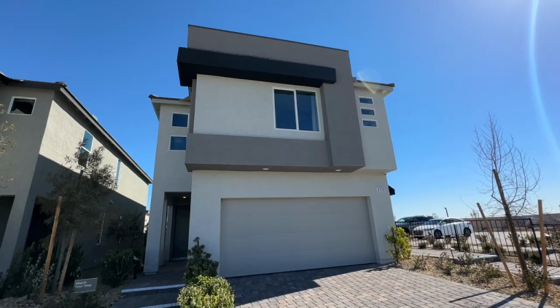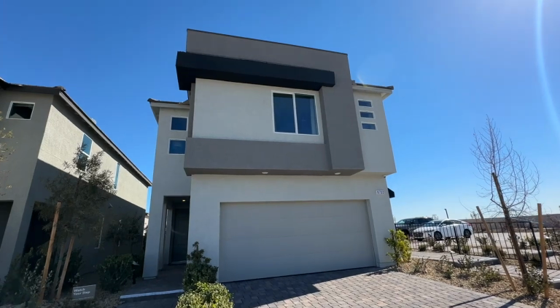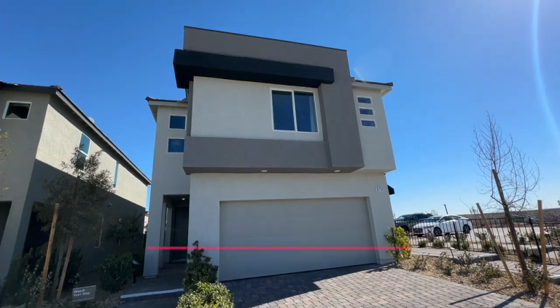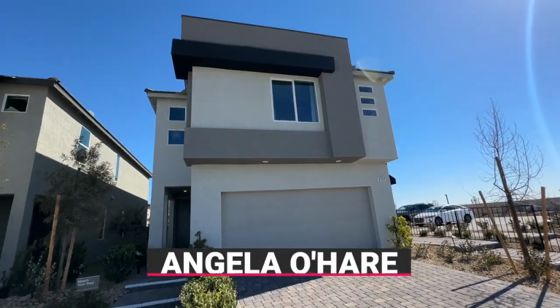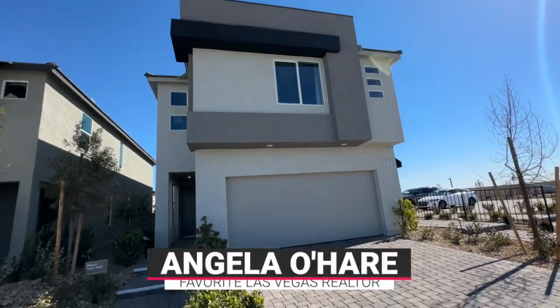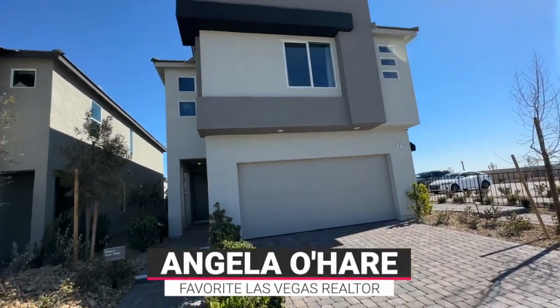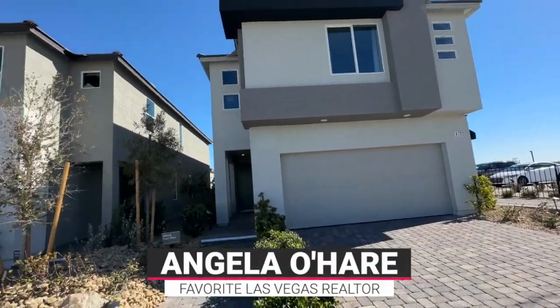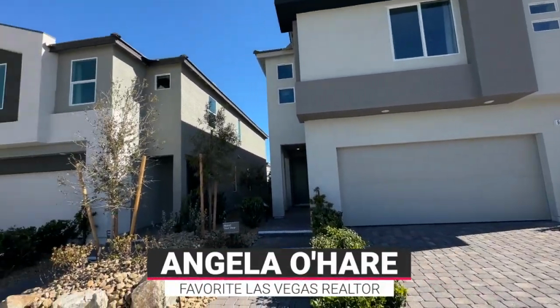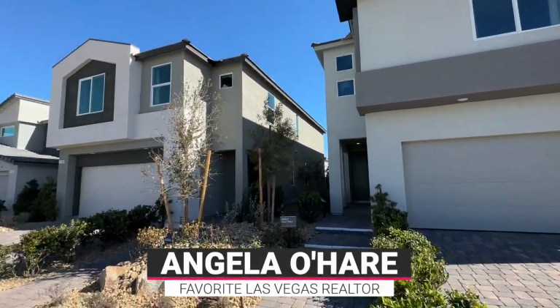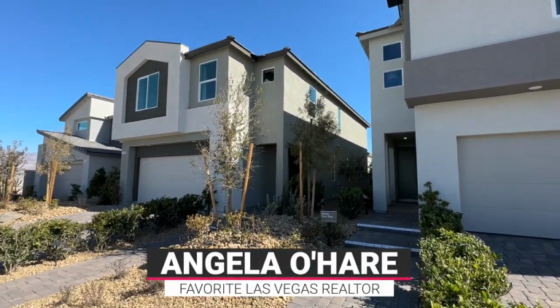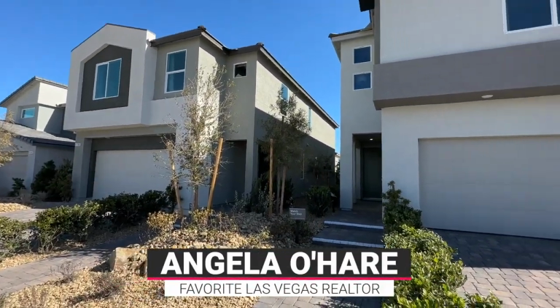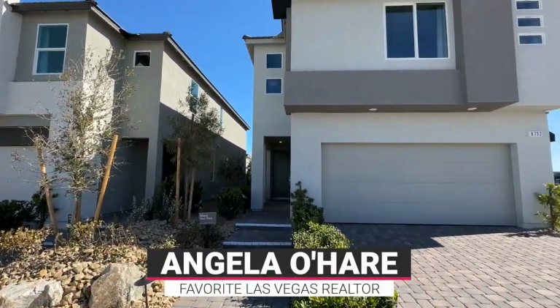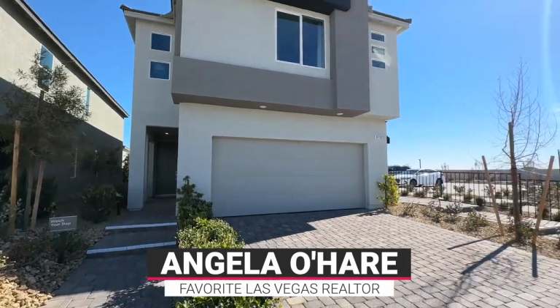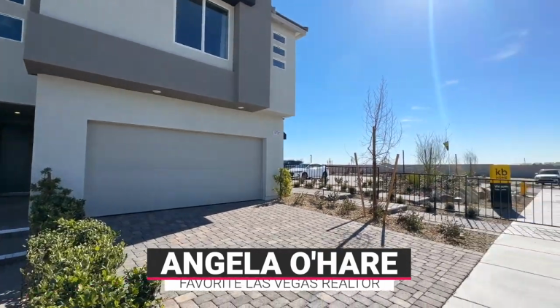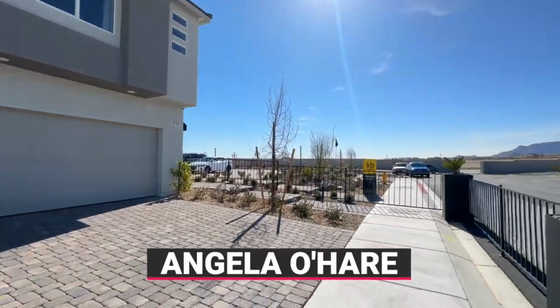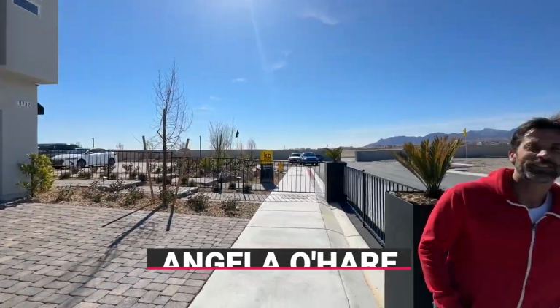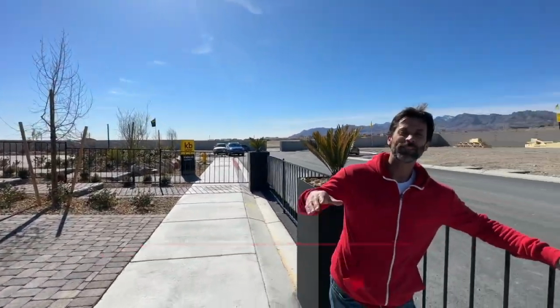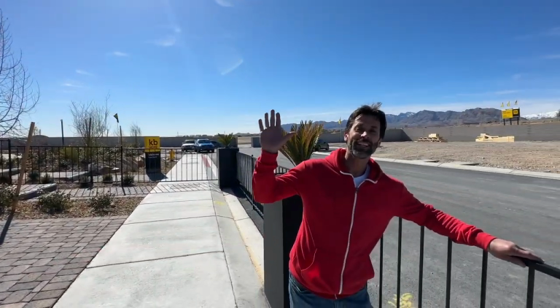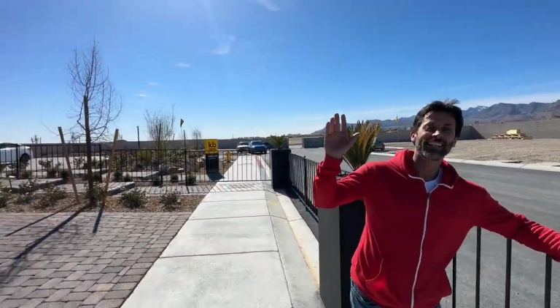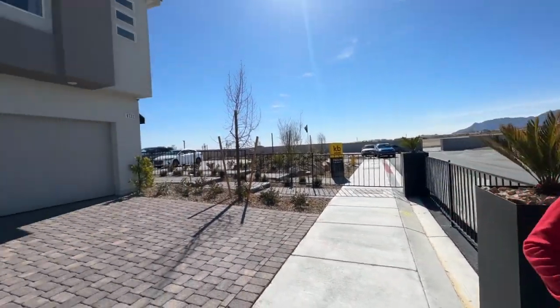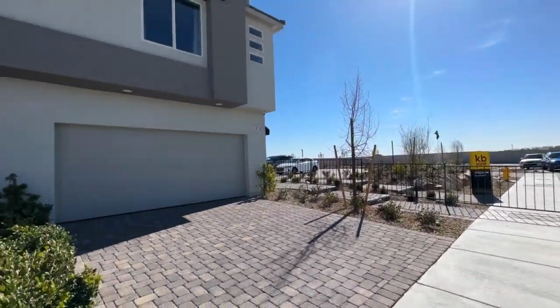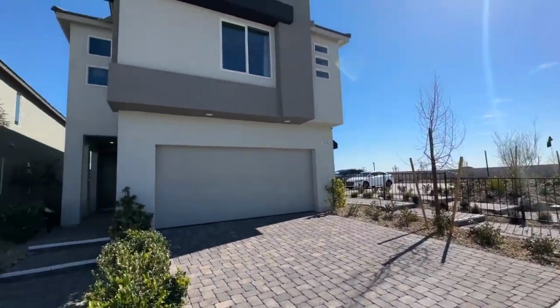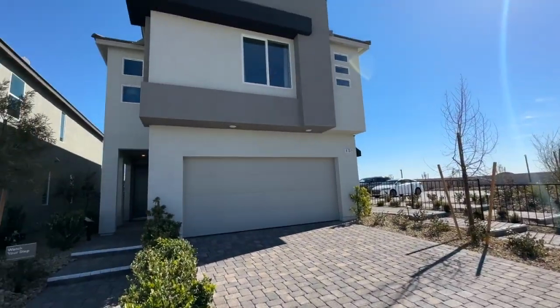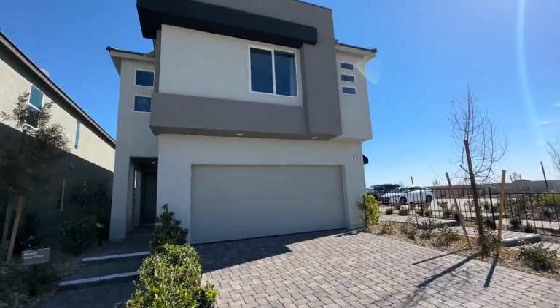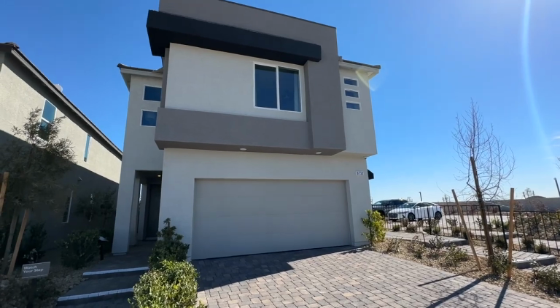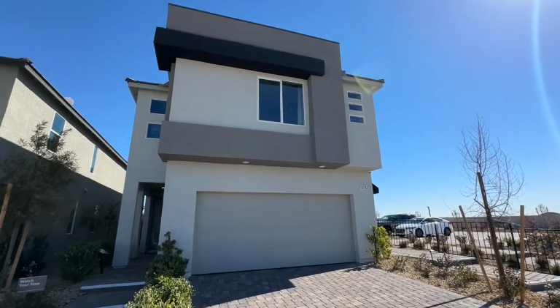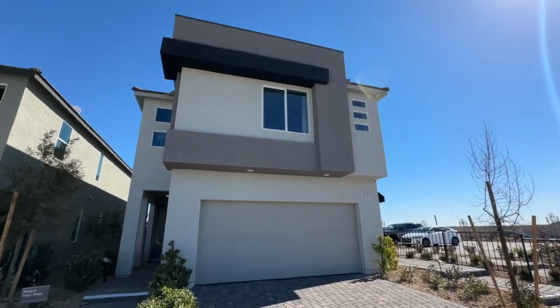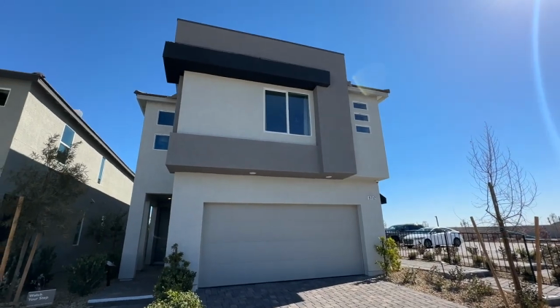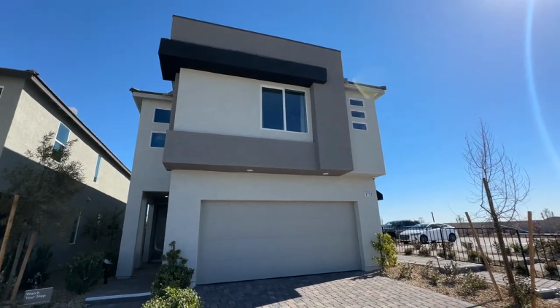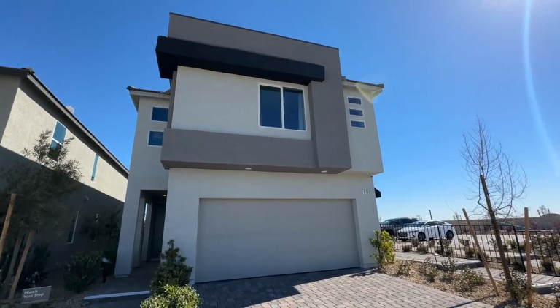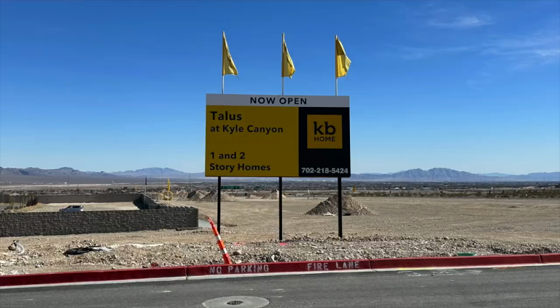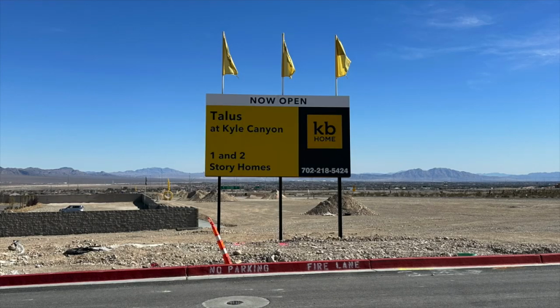Hey everyone! Angela O'Hare here, your favorite Las Vegas realtor. And today, Damien and I are over here checking out the model homes in a new community by KB Homes called Talus.